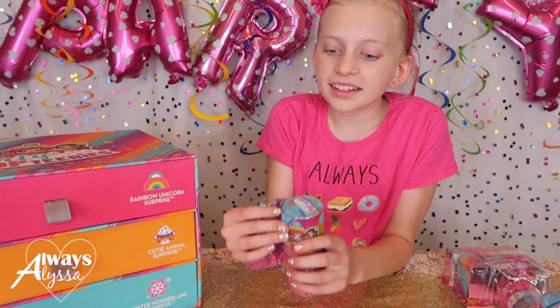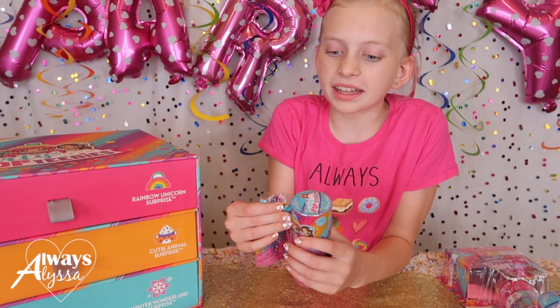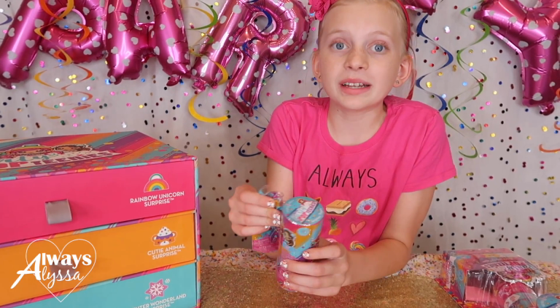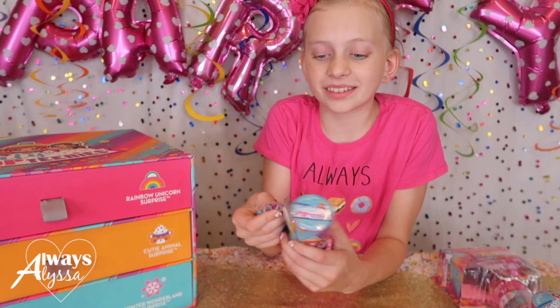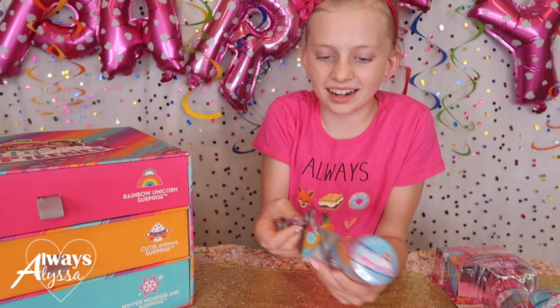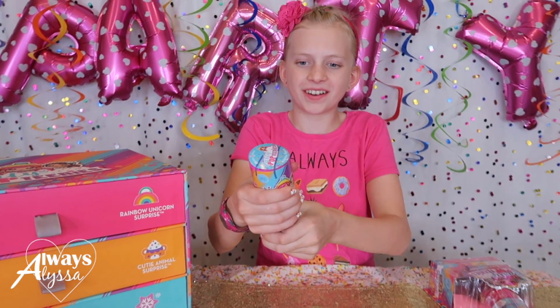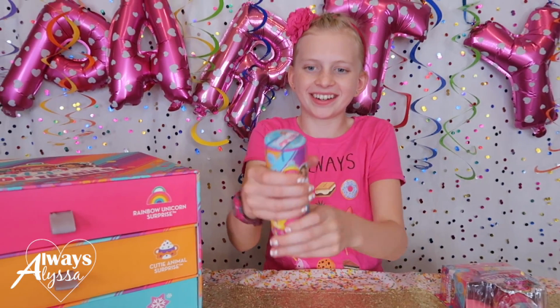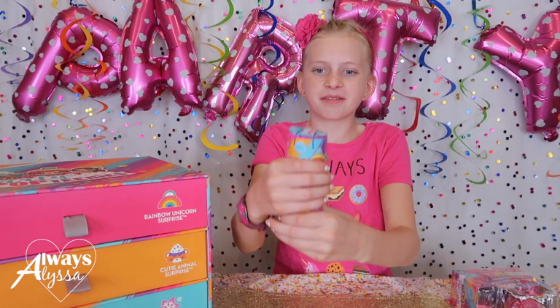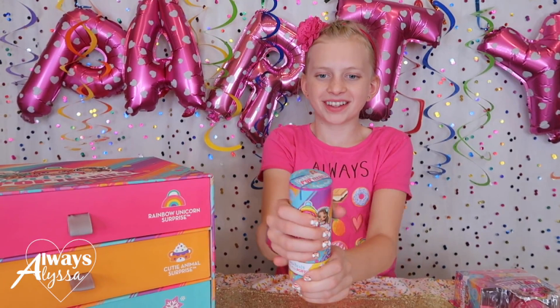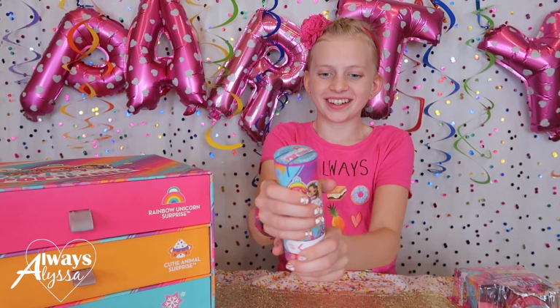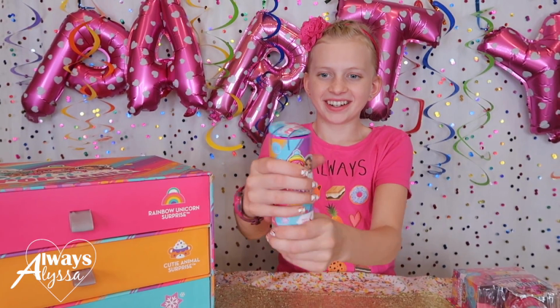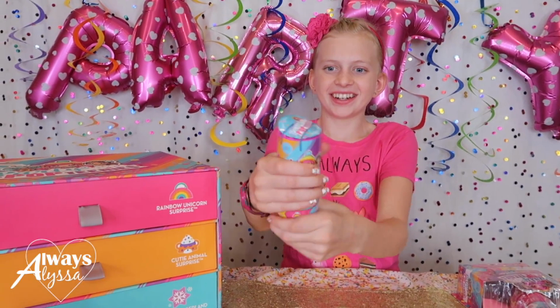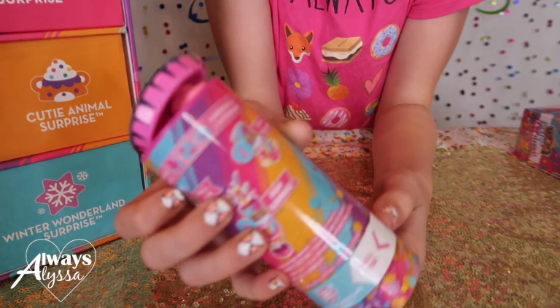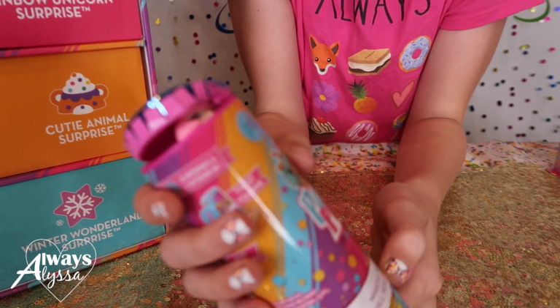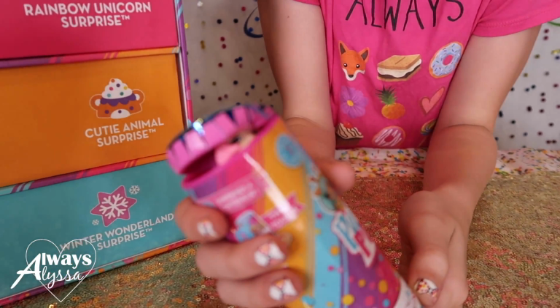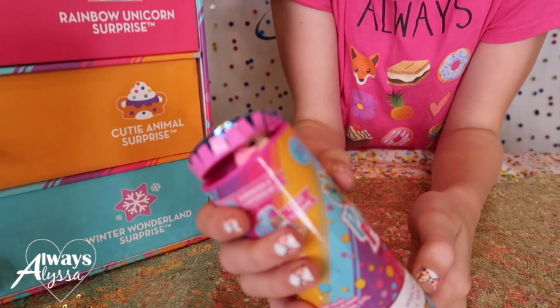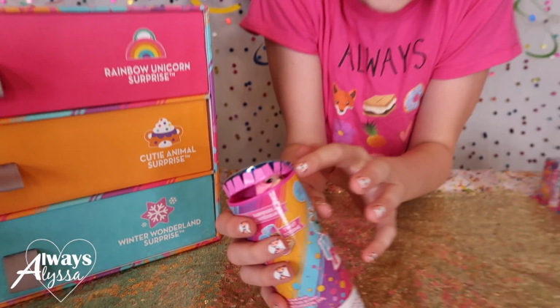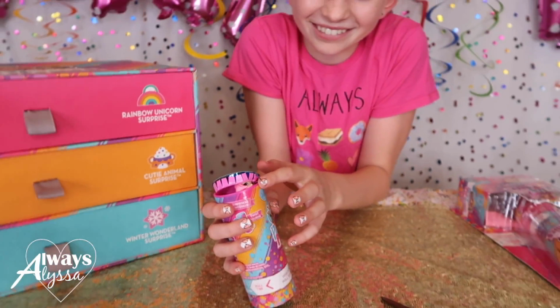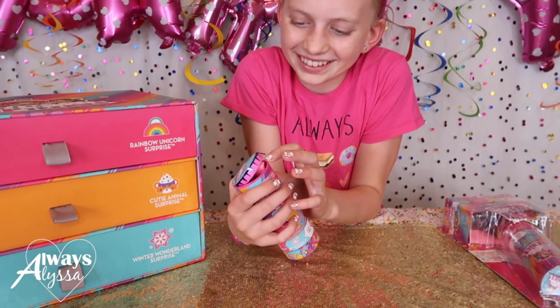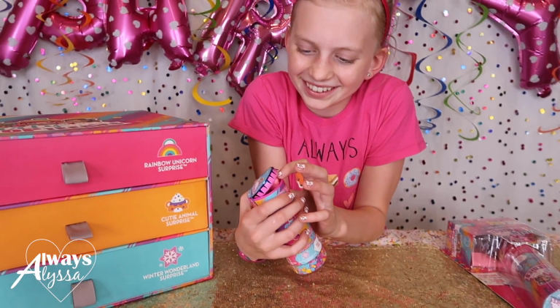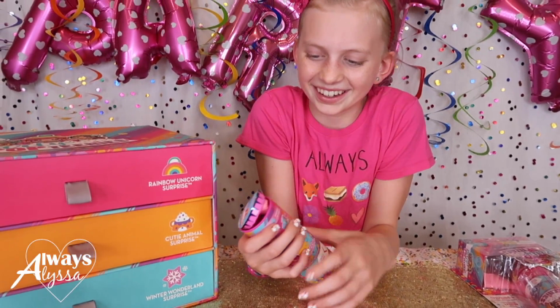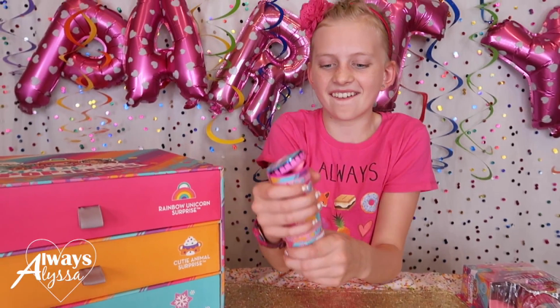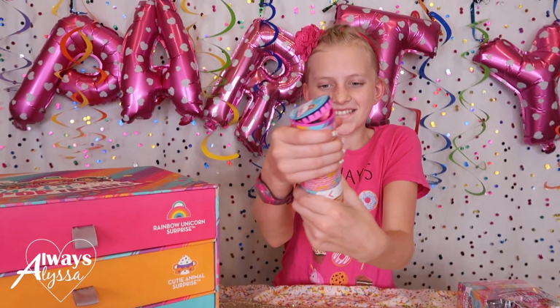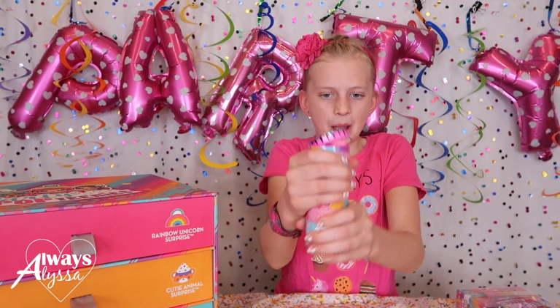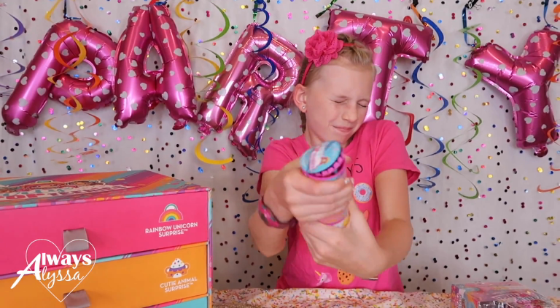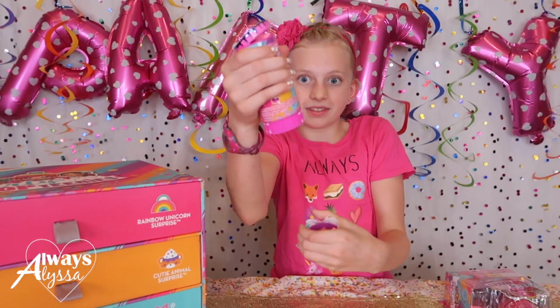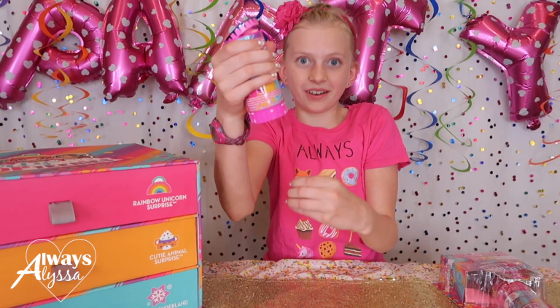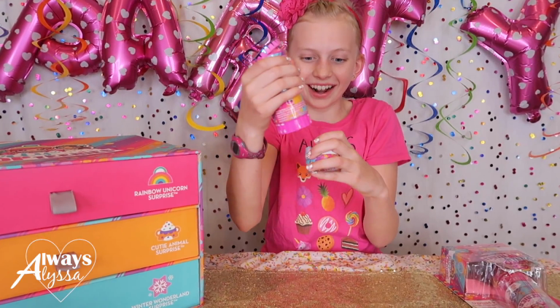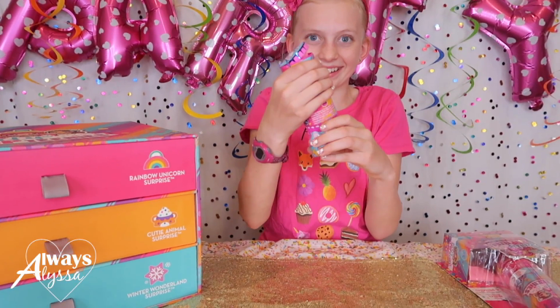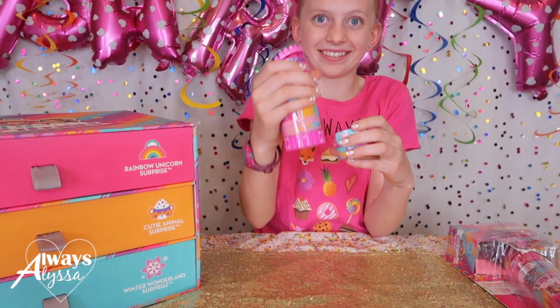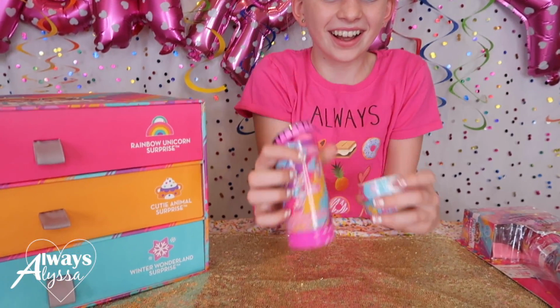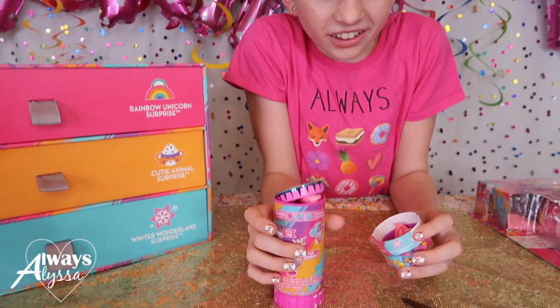Let's keep opening this - I really want to see her inside. She has pink hair. Keep doing it - pull a little bit, just pull. Do whatever you can do. I think I just did it!